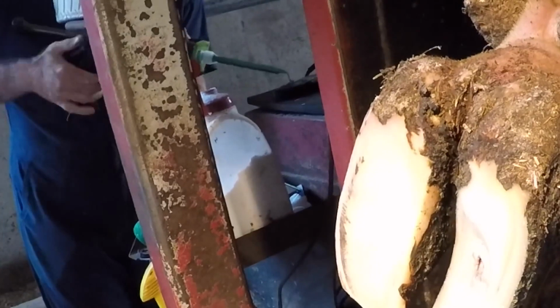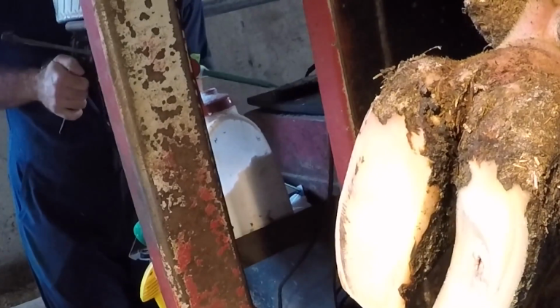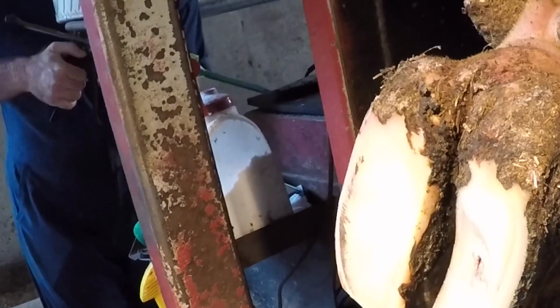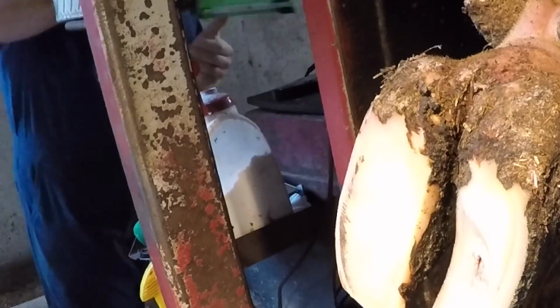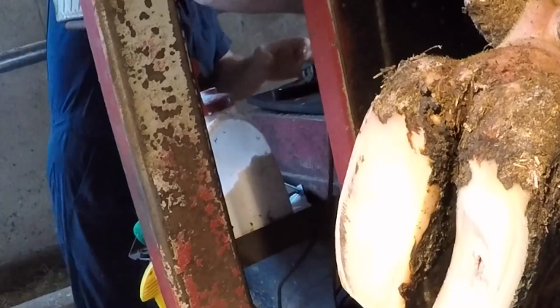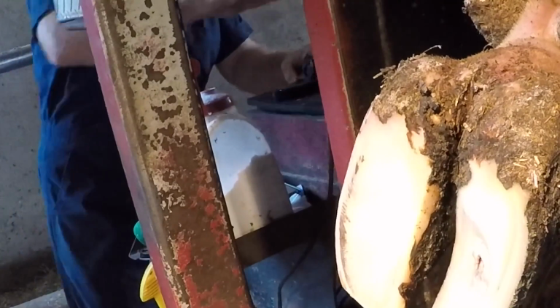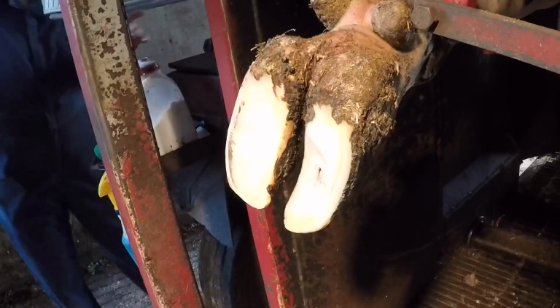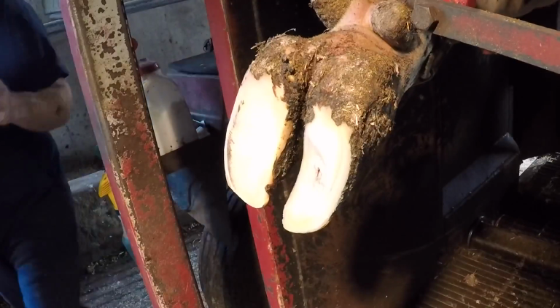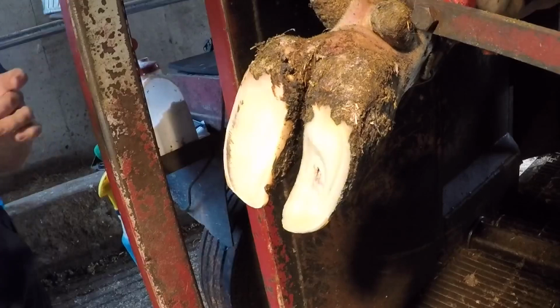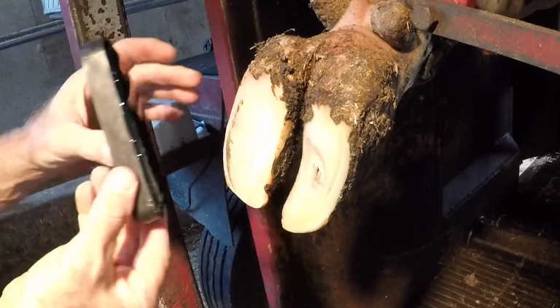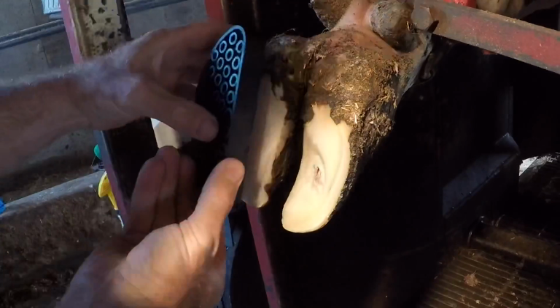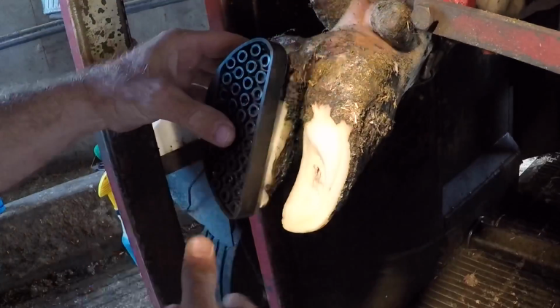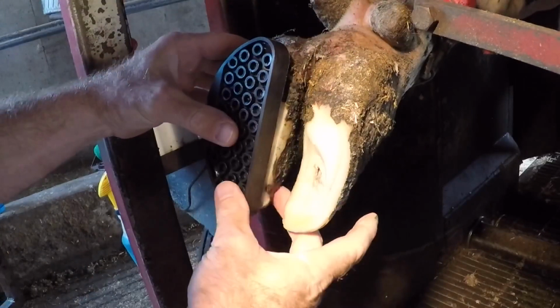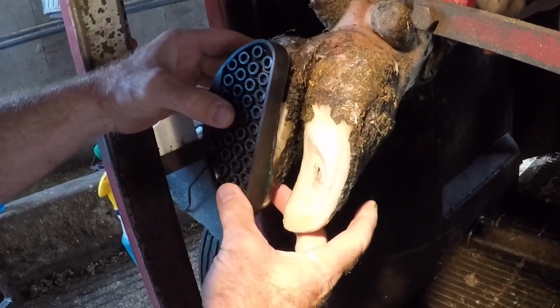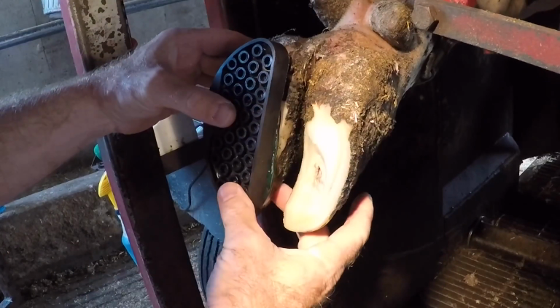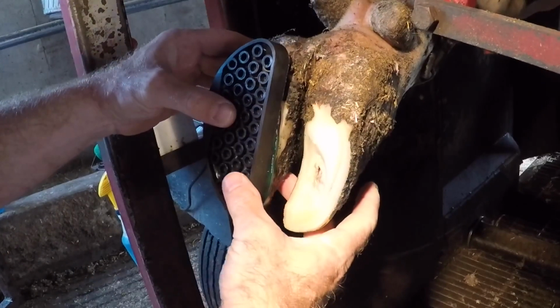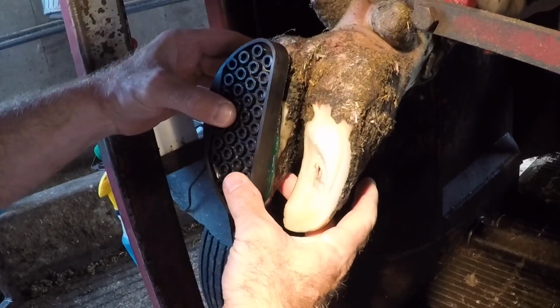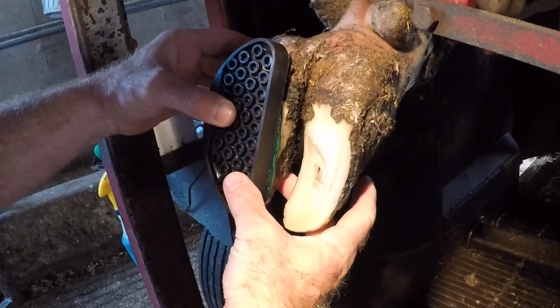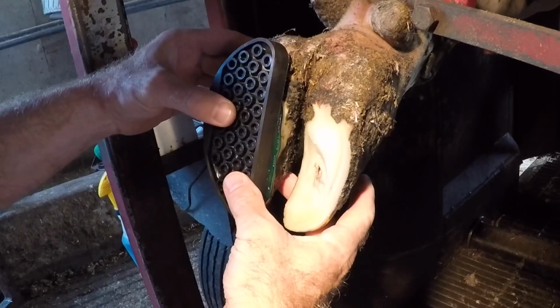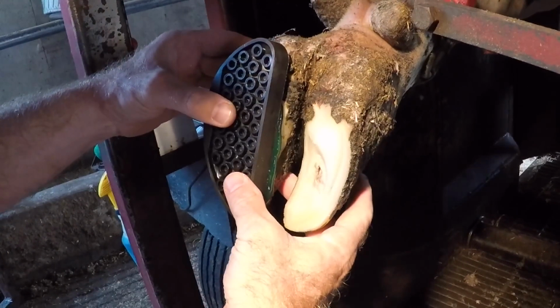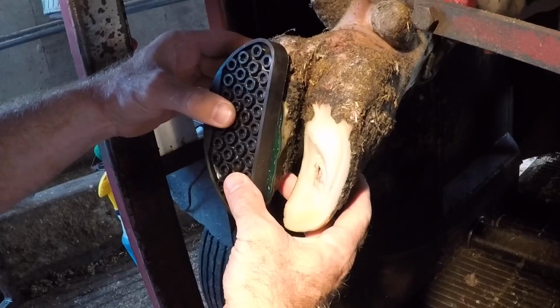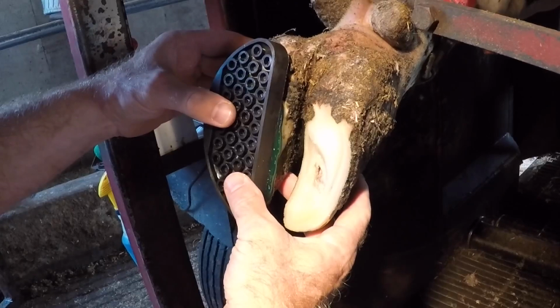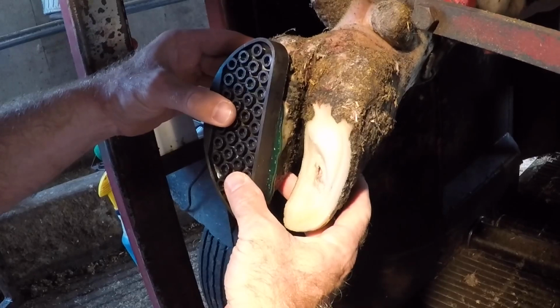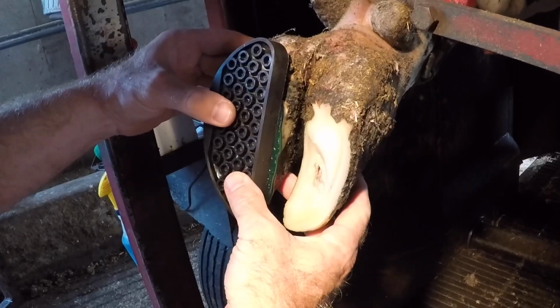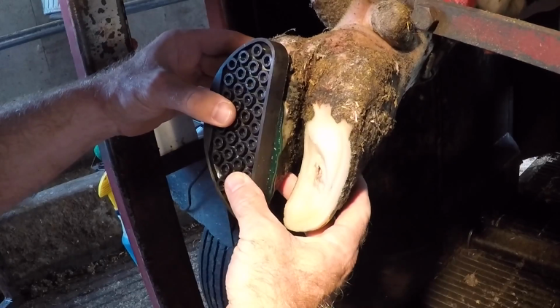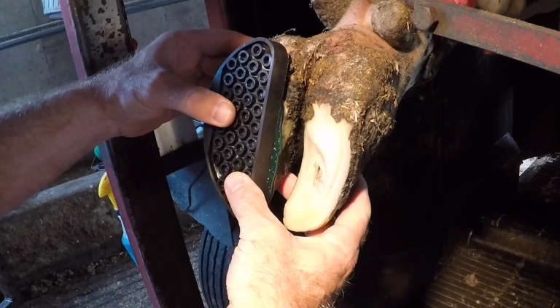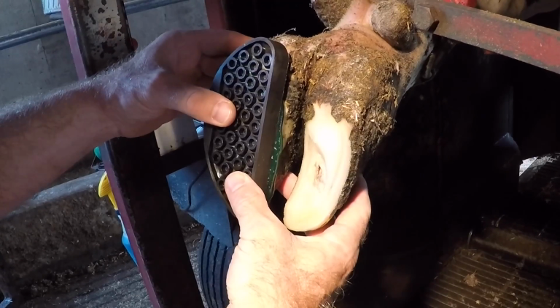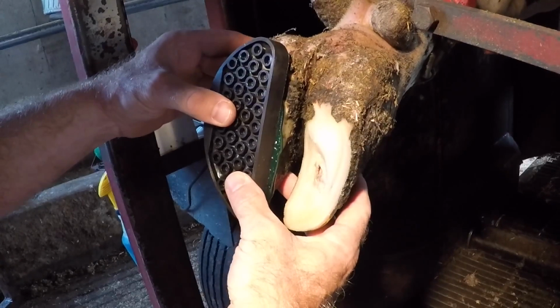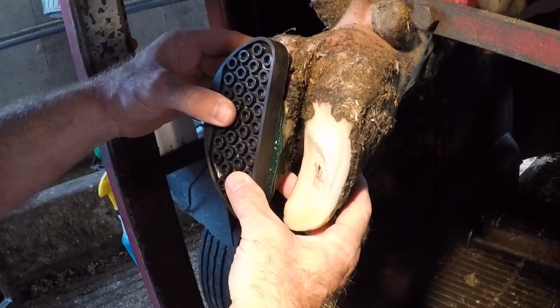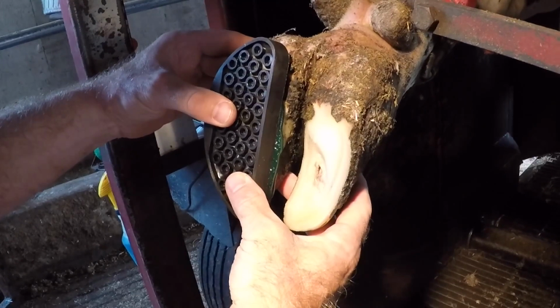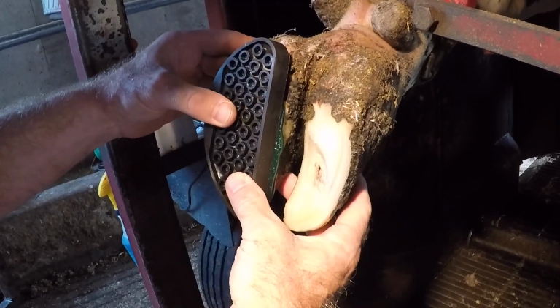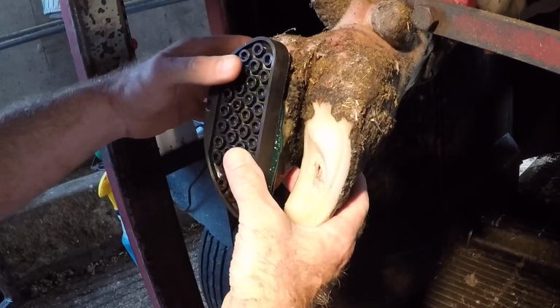I'm going to glue a block to that opposing claw. As you've seen in a lot of my other videos, this is going to allow that injured claw to rest and put all the weight on the good claw — no weight on the other claw. Obviously that's the painful claw, so we'll take the weight off of that and let it heal for a bit.